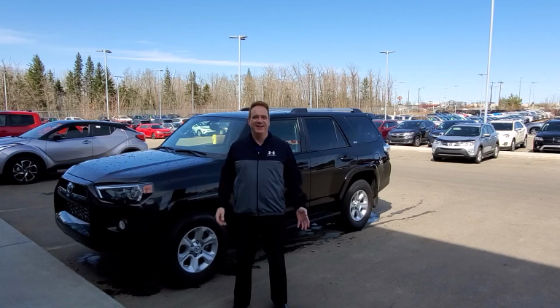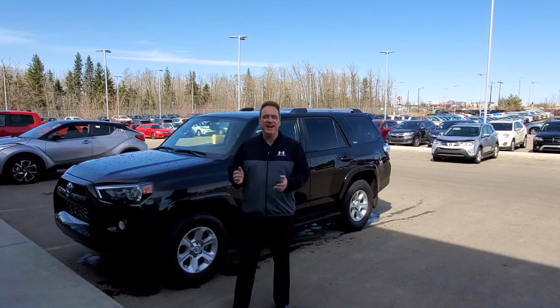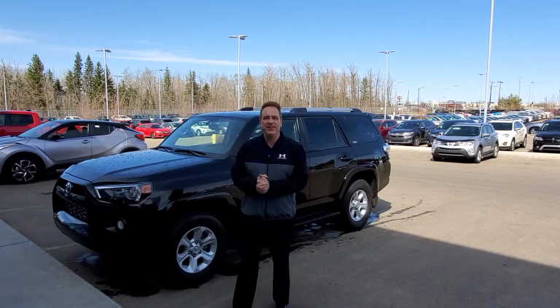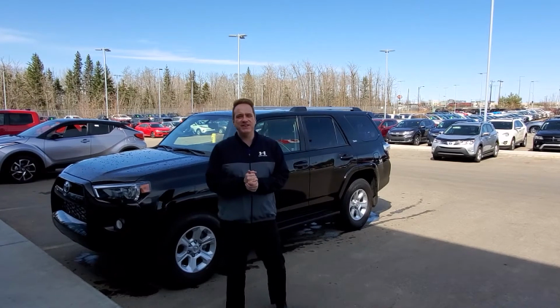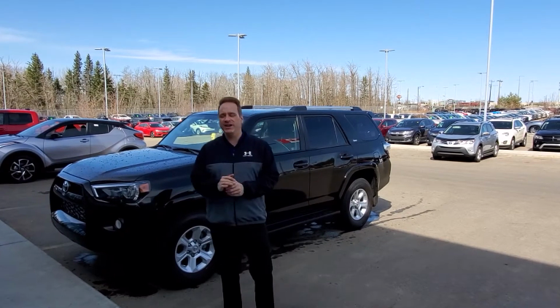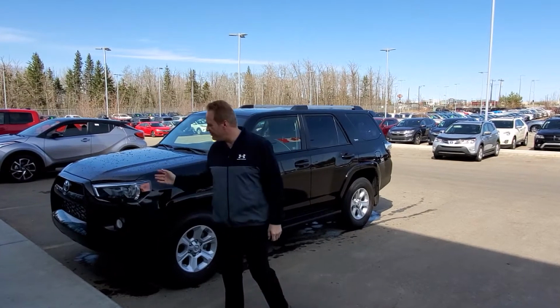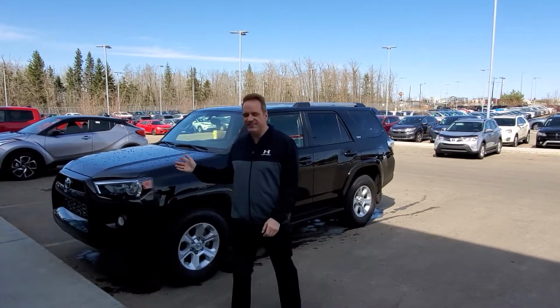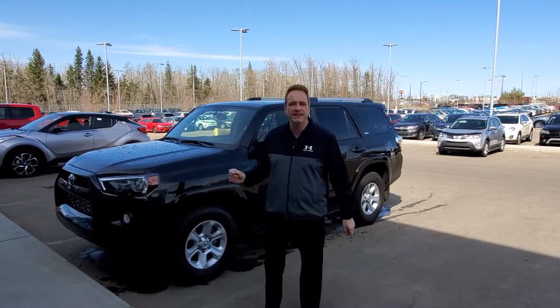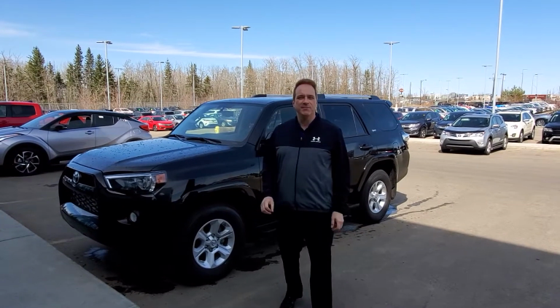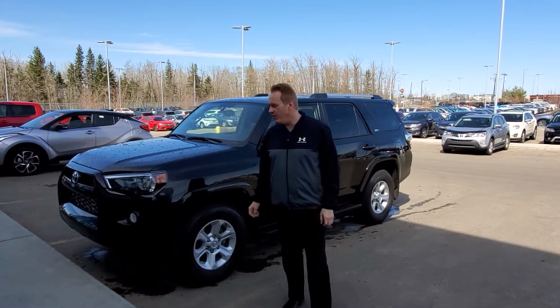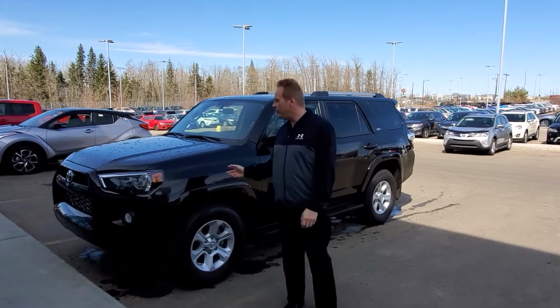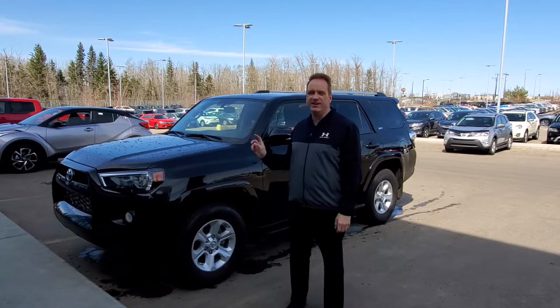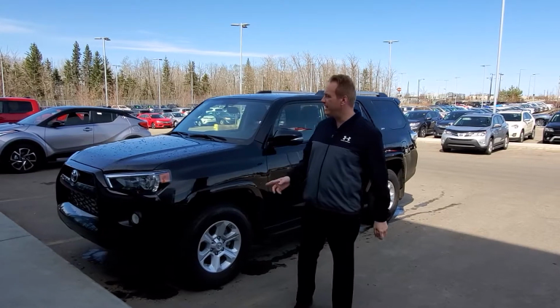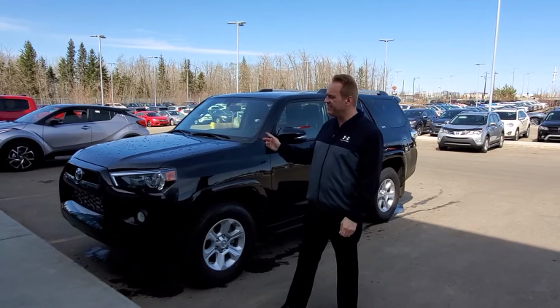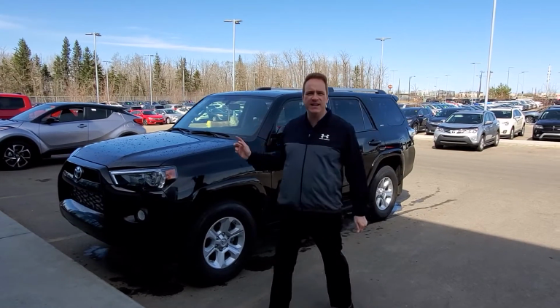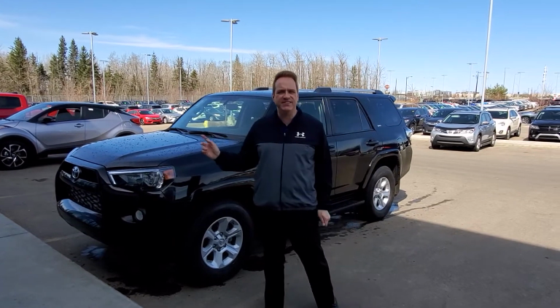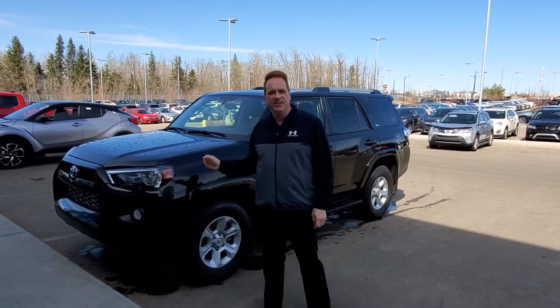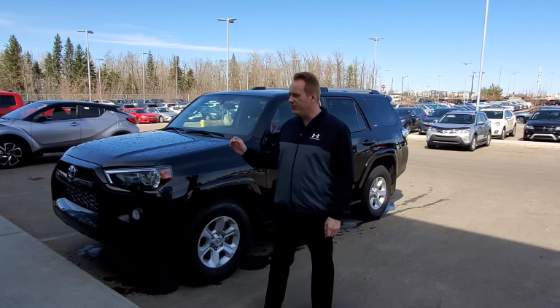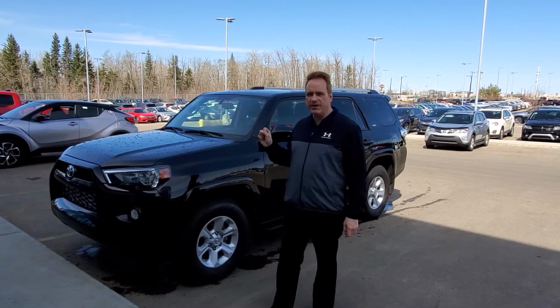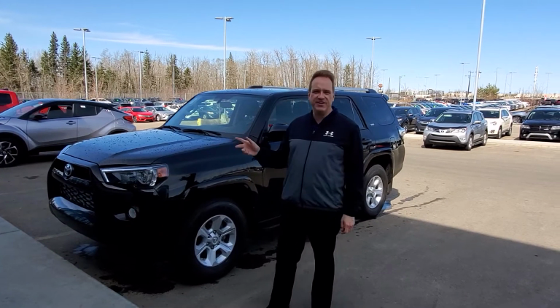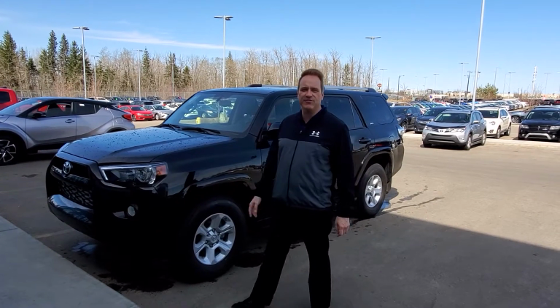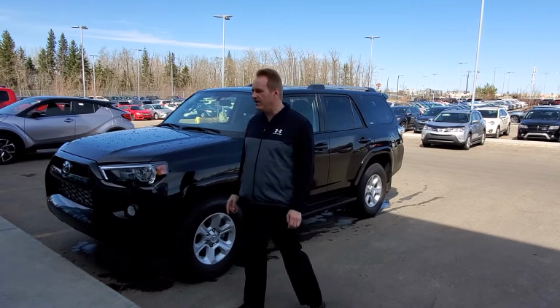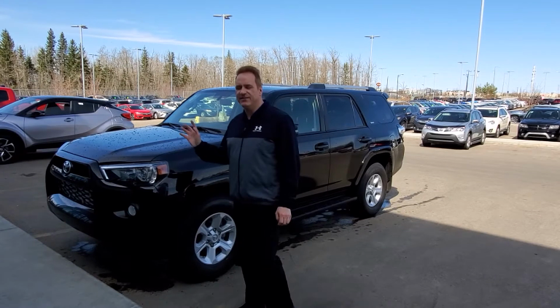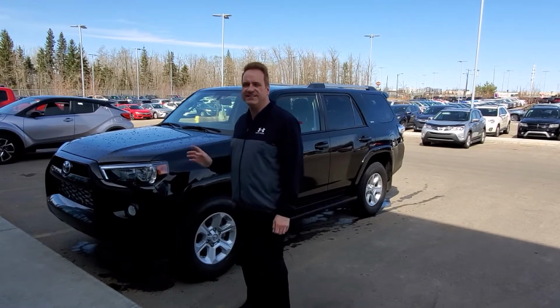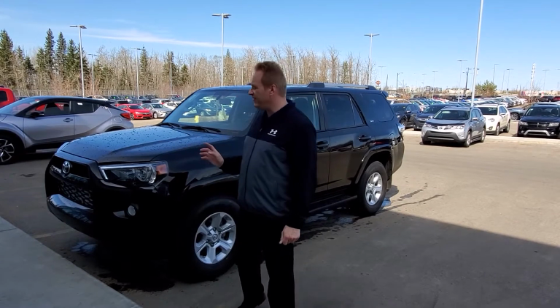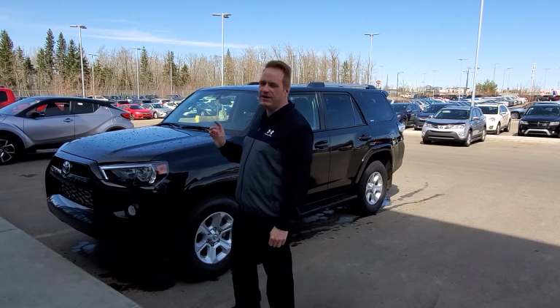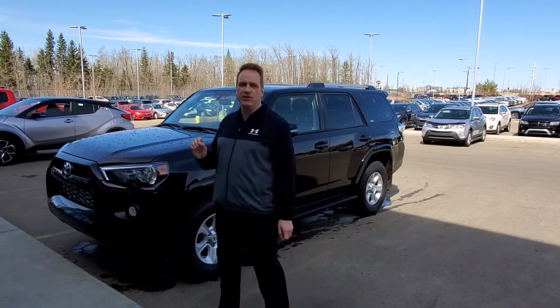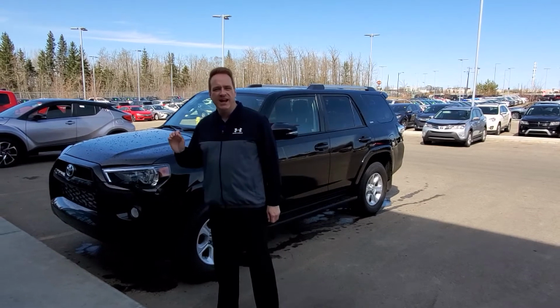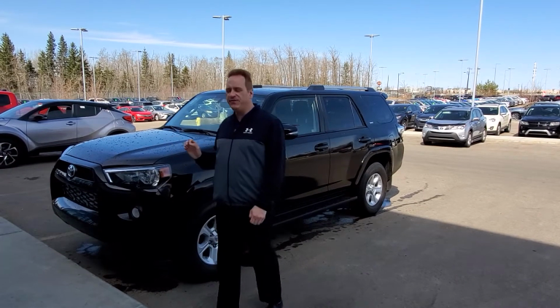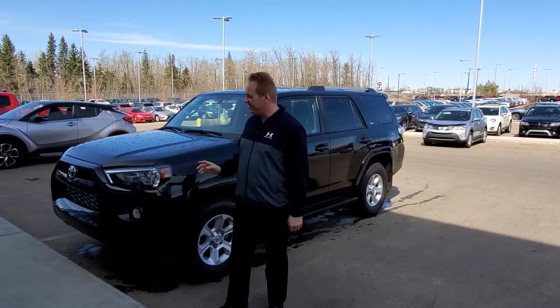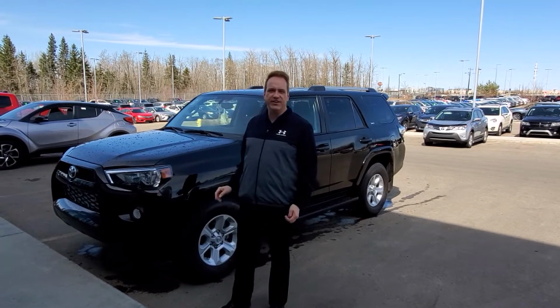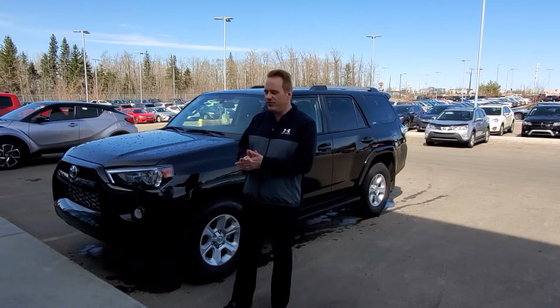Hey, Andrew here at Gateway Toyota. I'd like to show you this great pre-owned vehicle we've got in our lineup. This is a 2019 Toyota 4Runner — the iconic 4Runner. It's a fantastic vehicle, one of the few SUVs that still is on the truck frame.